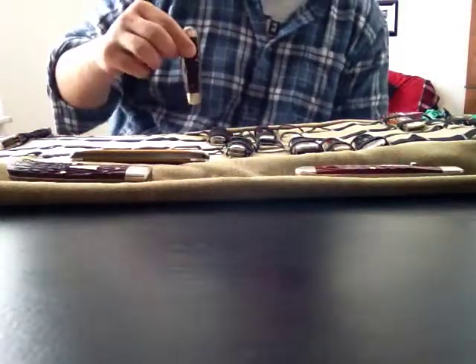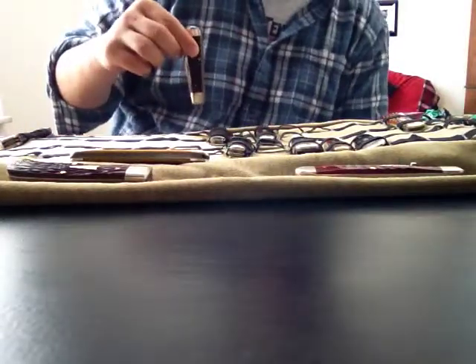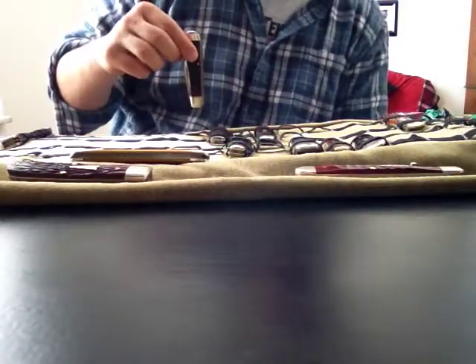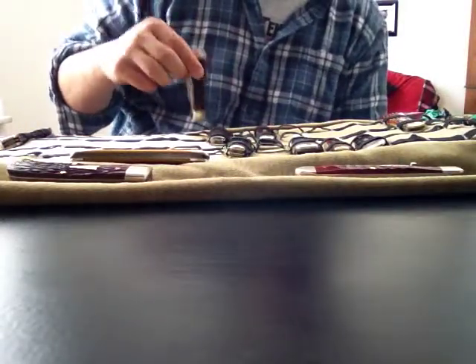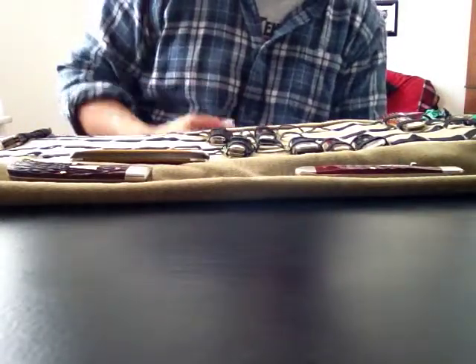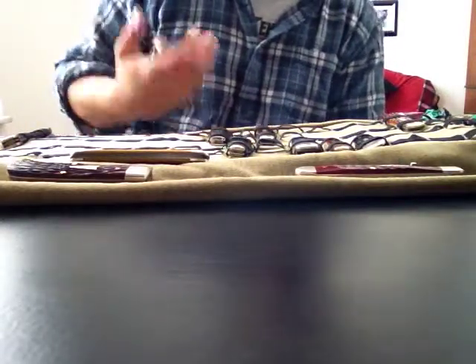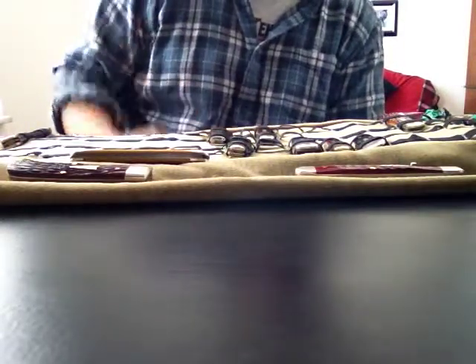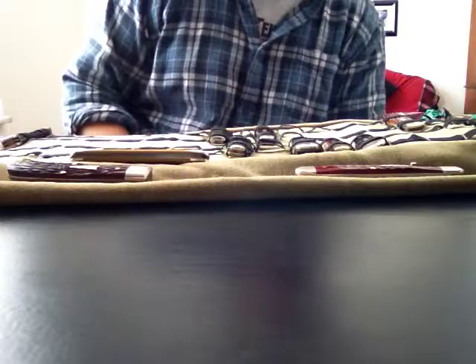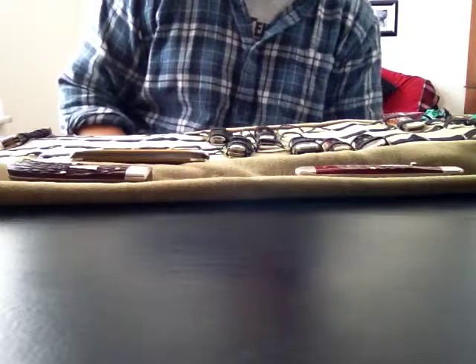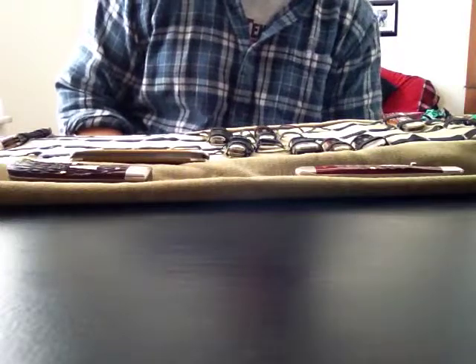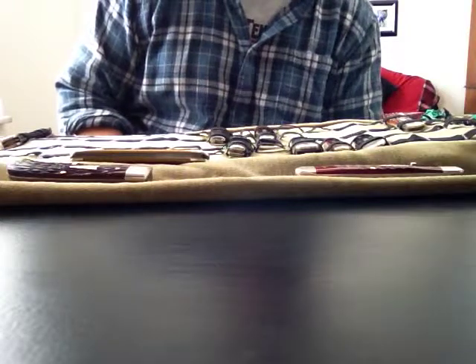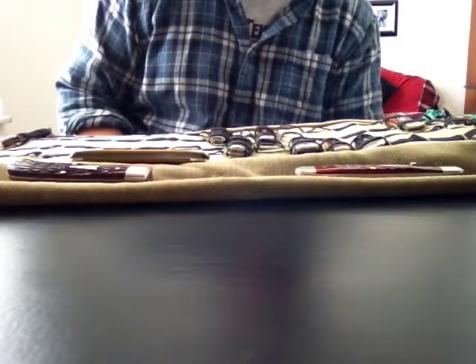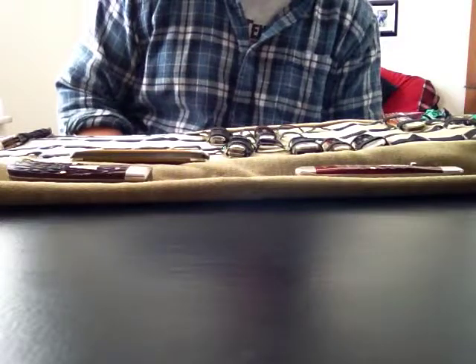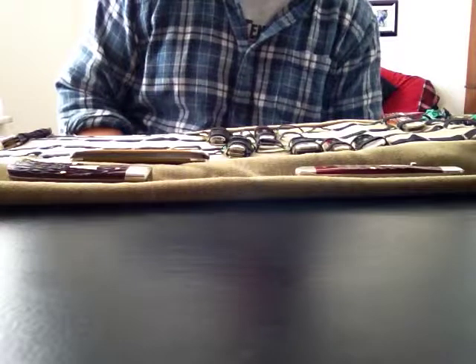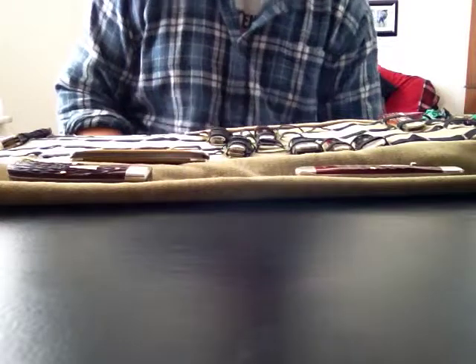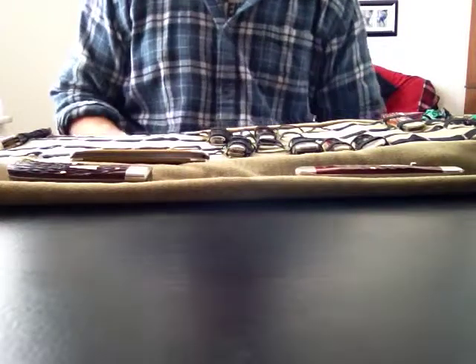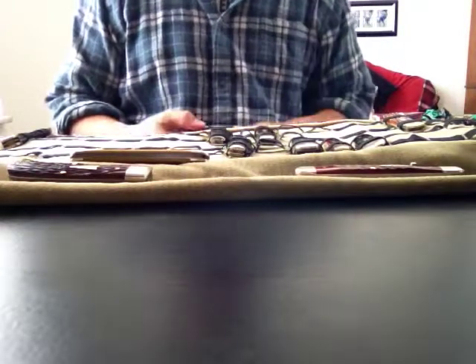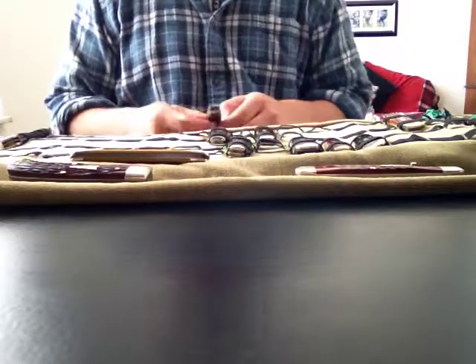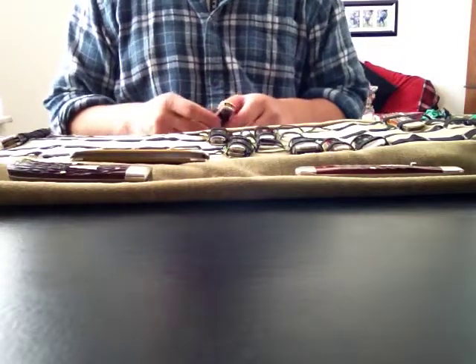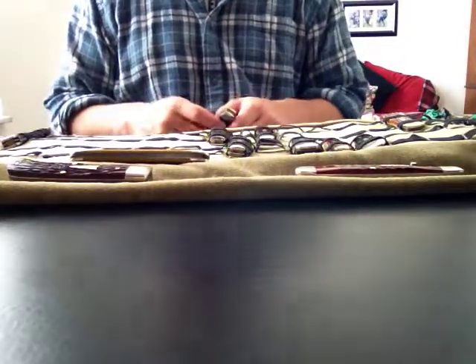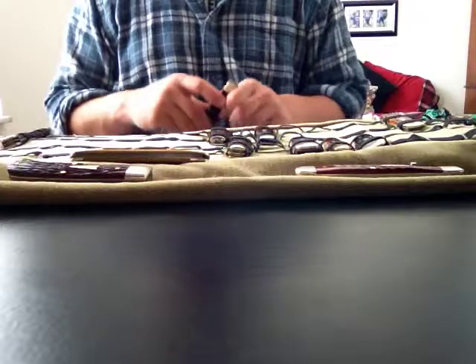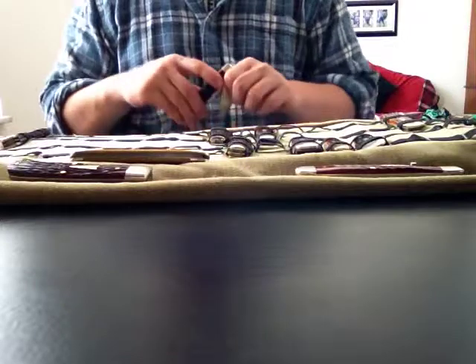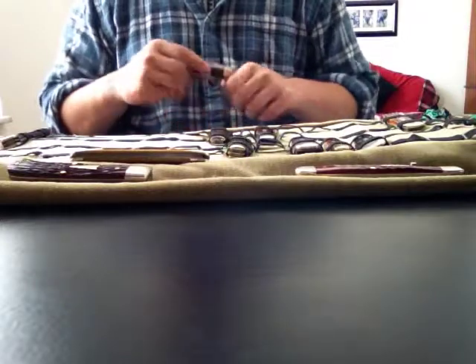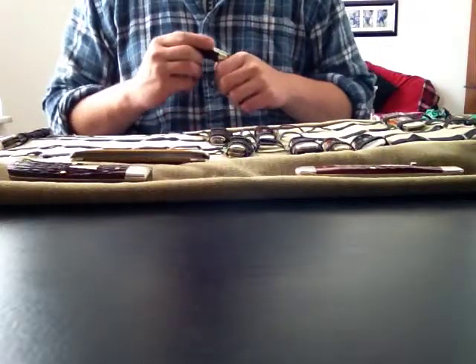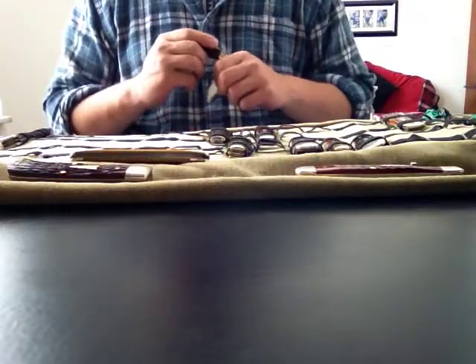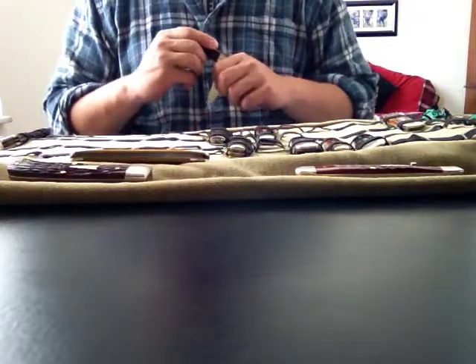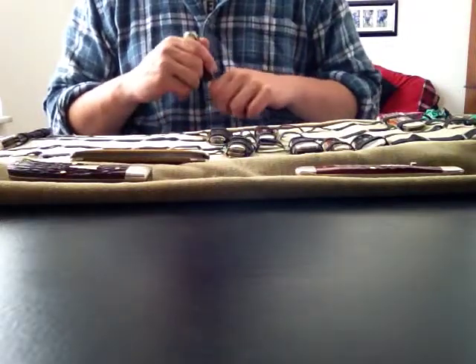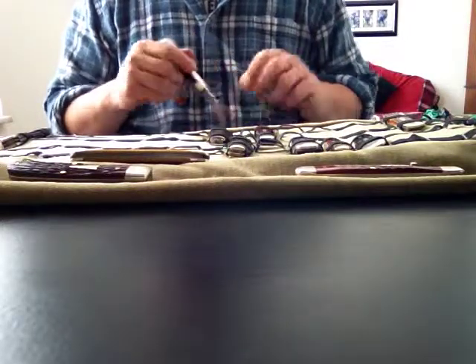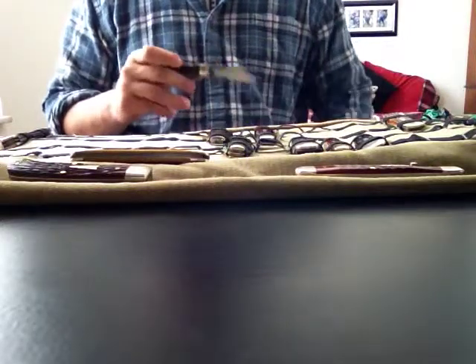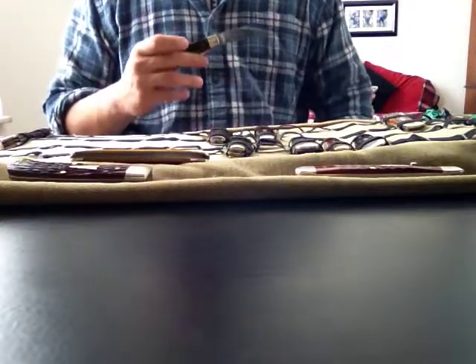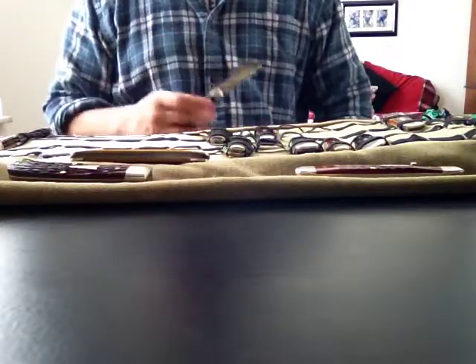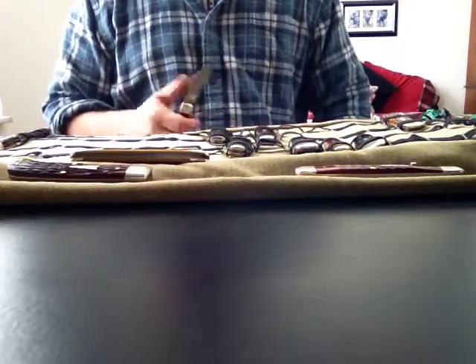I had it drop down in my pocket. One day I reached for my knife and it's not there. I've been looking for it ever since — this was about two or three weeks ago I lost it, and I still haven't been able to find it.